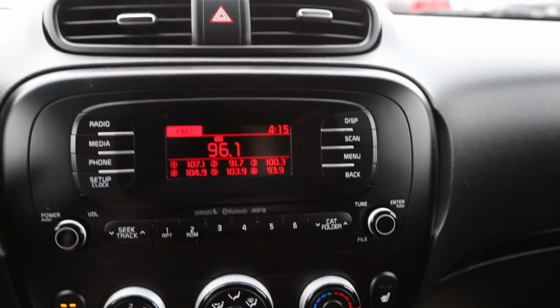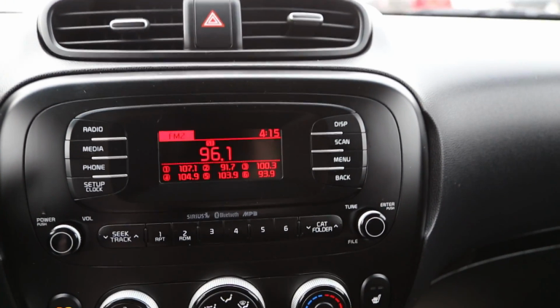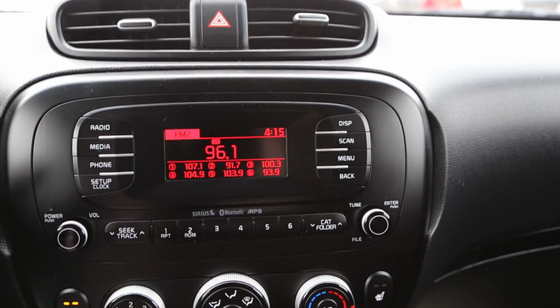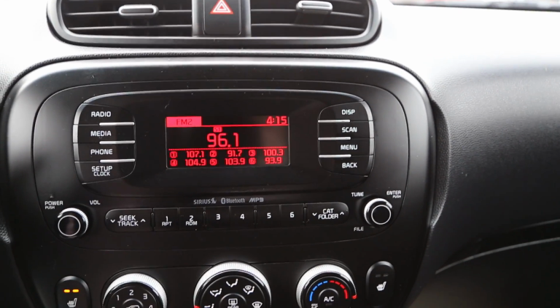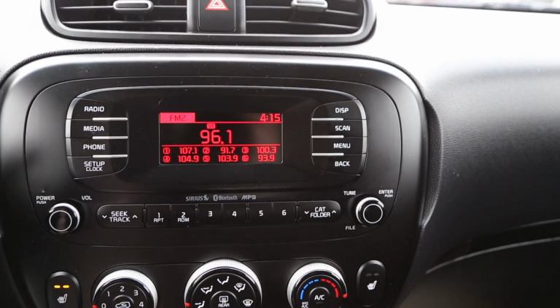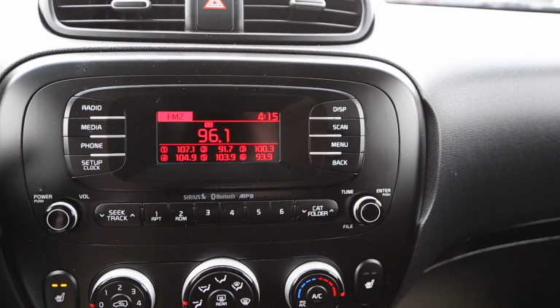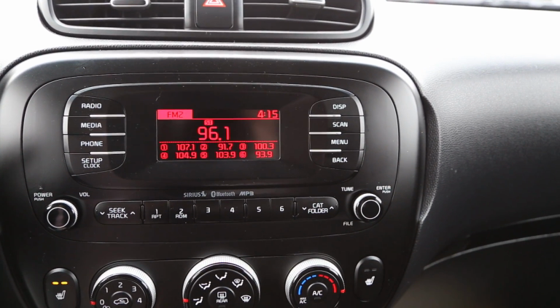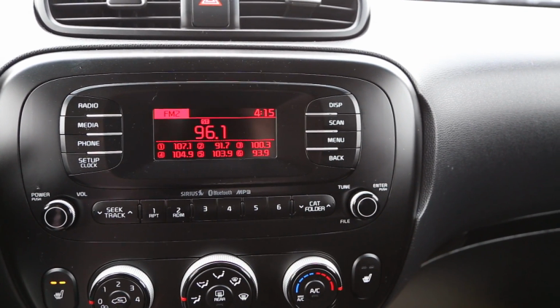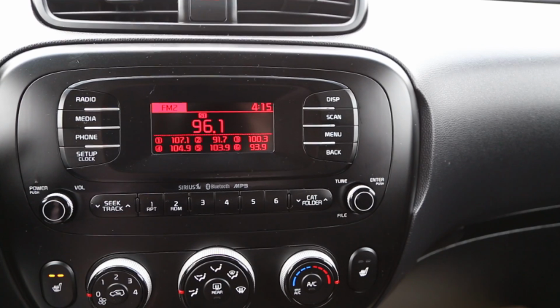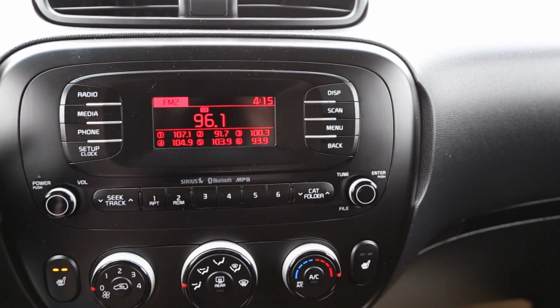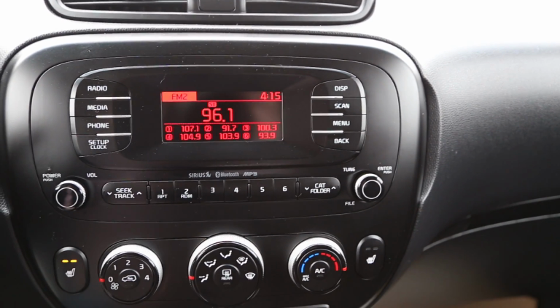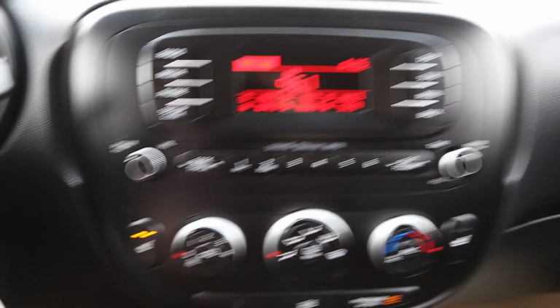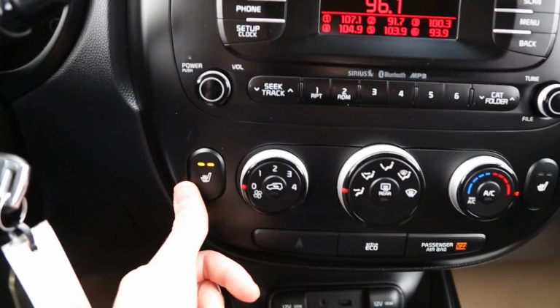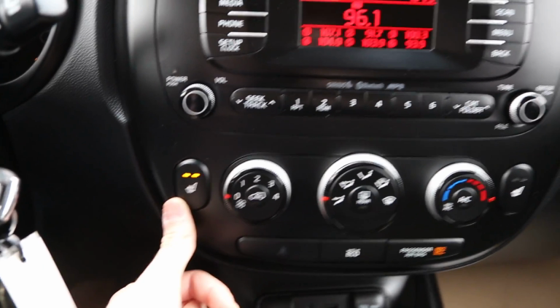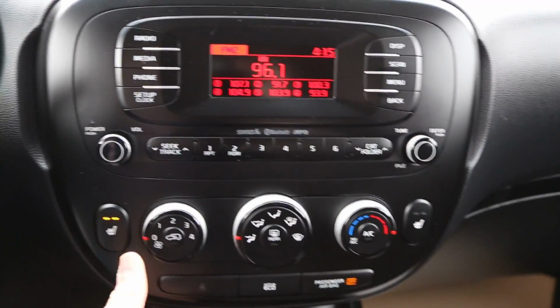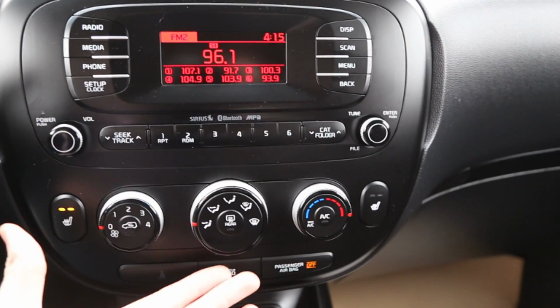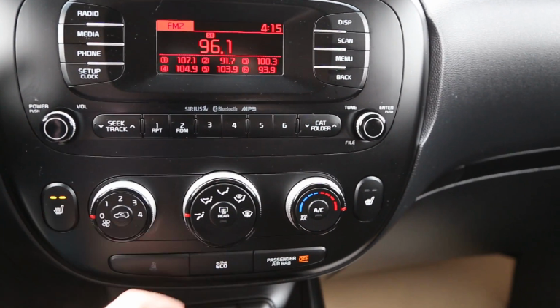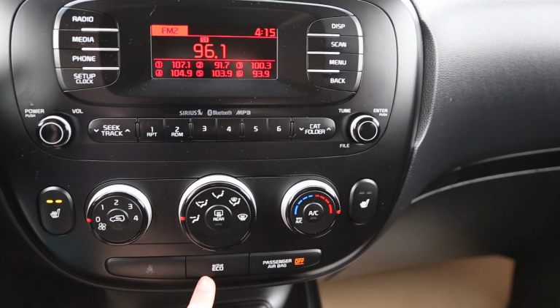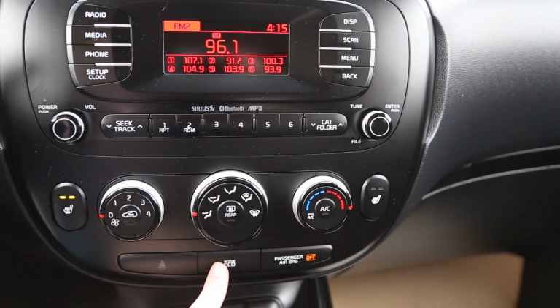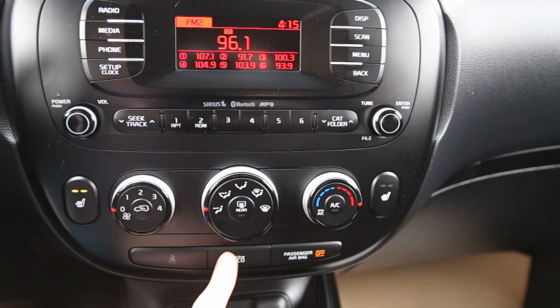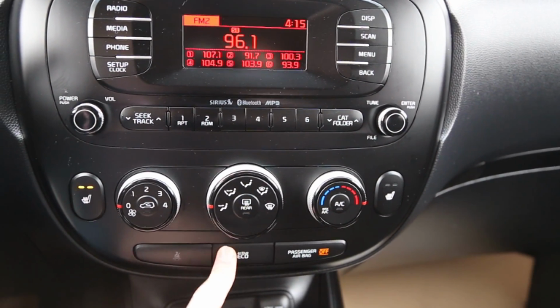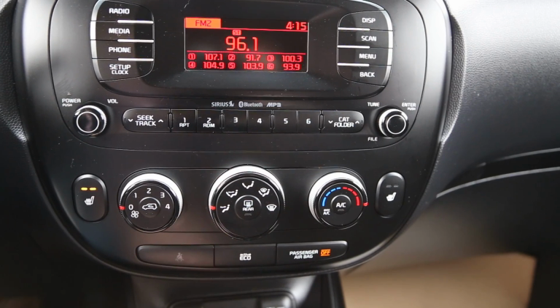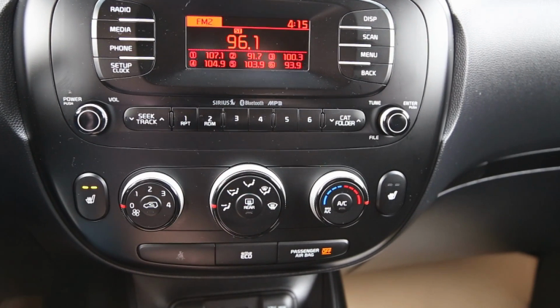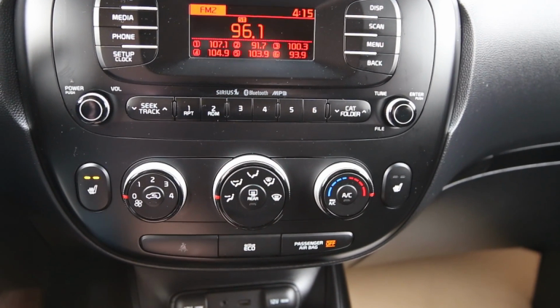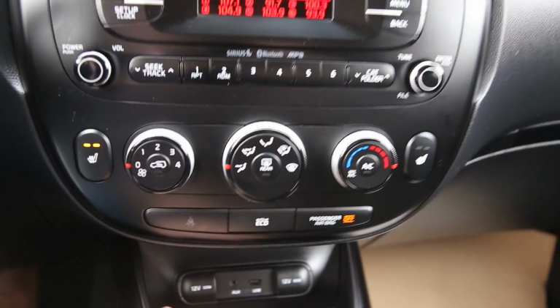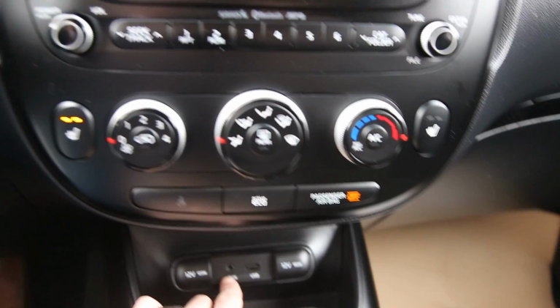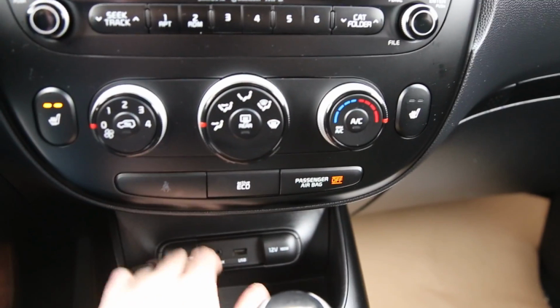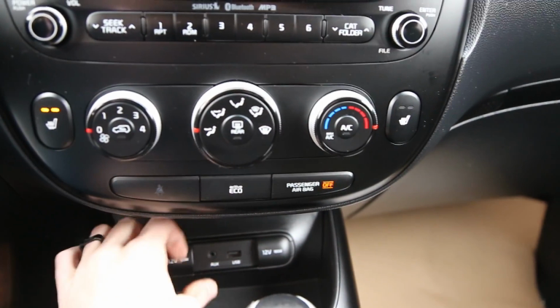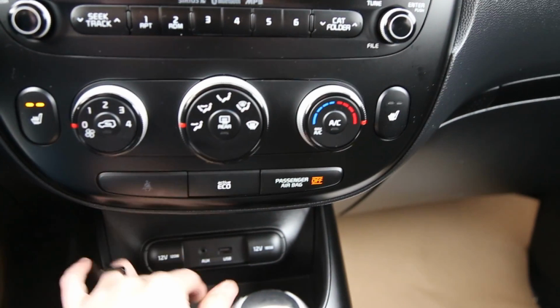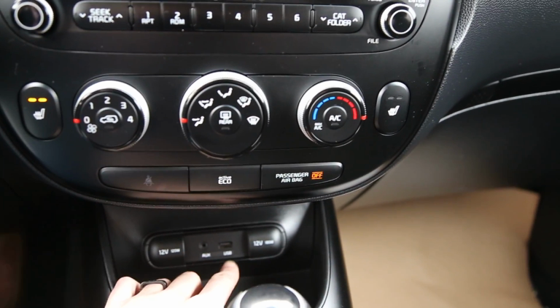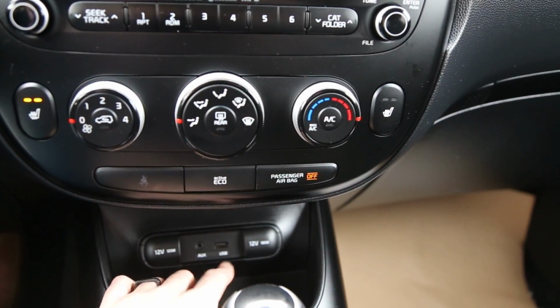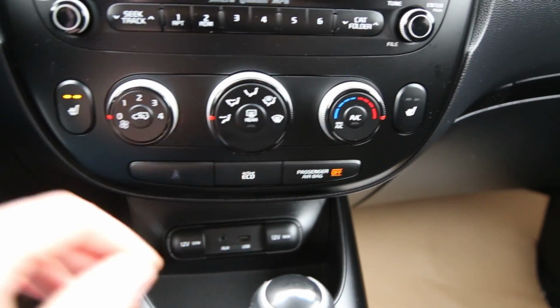This is our entertainment system. It has Sirius XM, Bluetooth, and an MP3. We also have heated front seats and climate control options. You can turn eco mode on and off. Connectivity includes AUX, two 12-volt outlets, and a USB port.